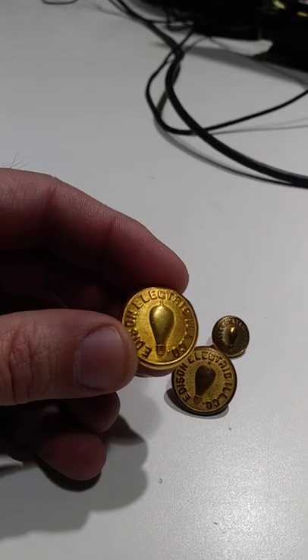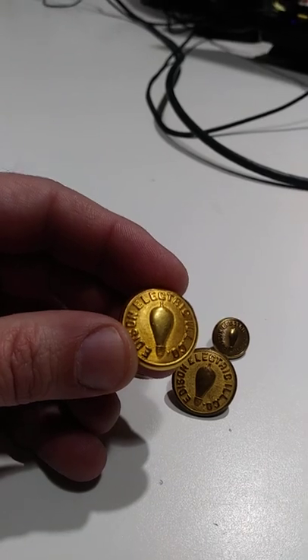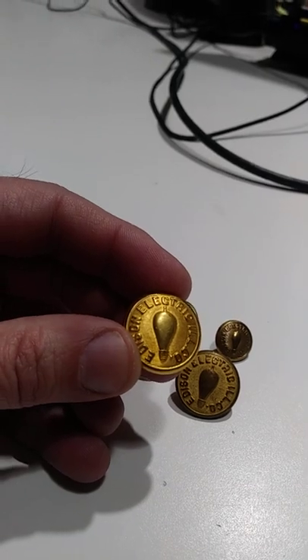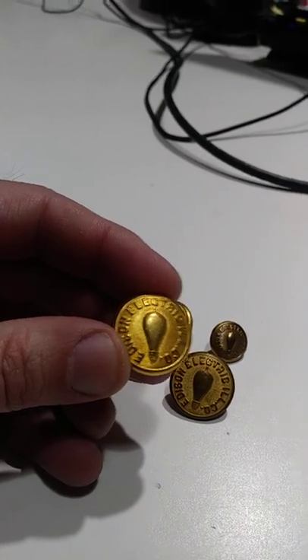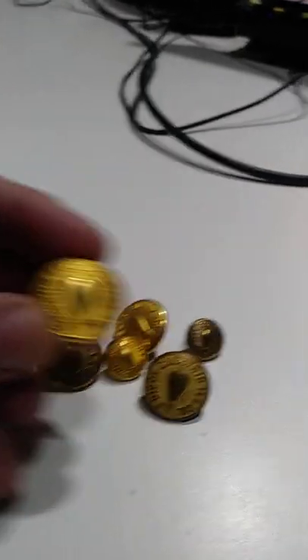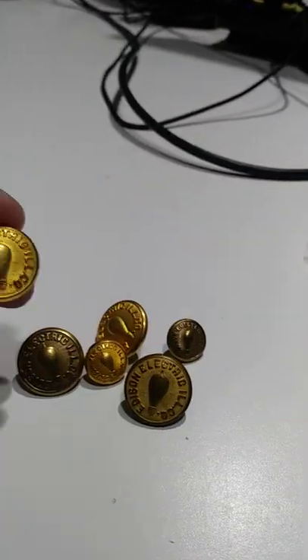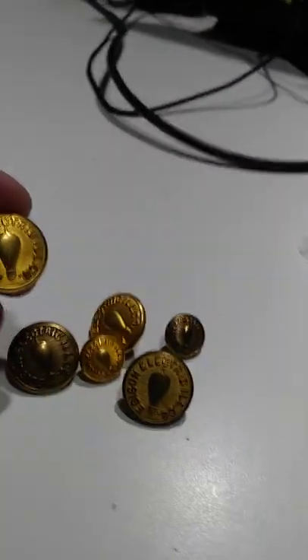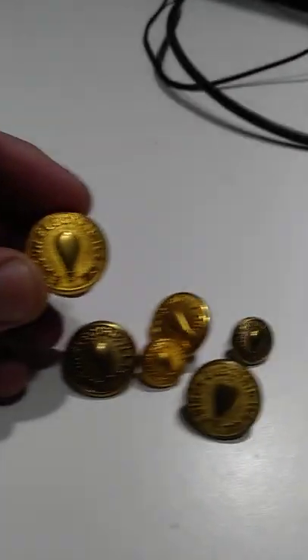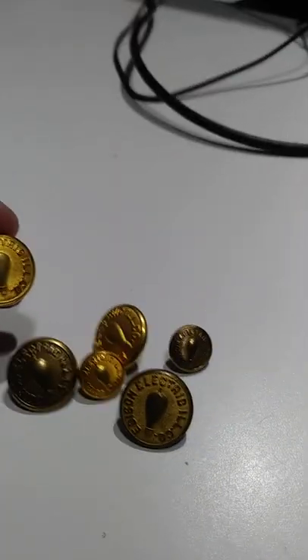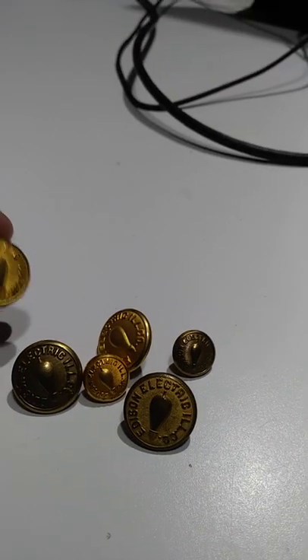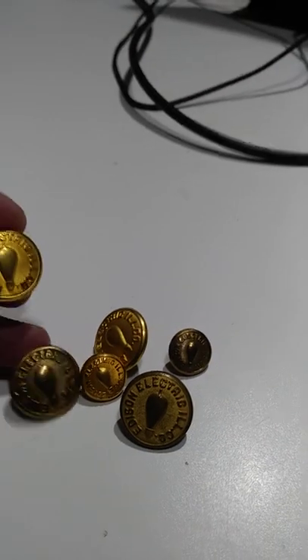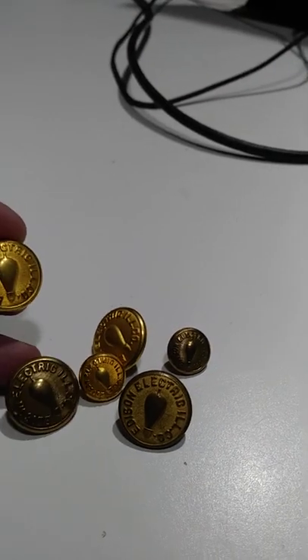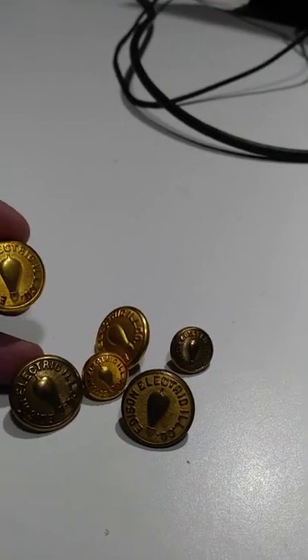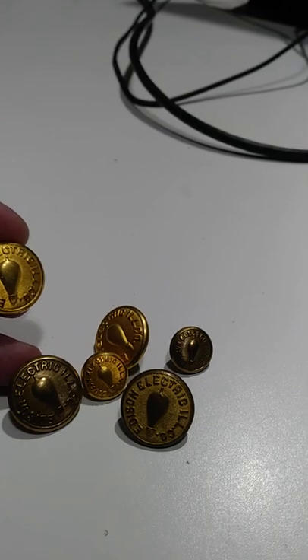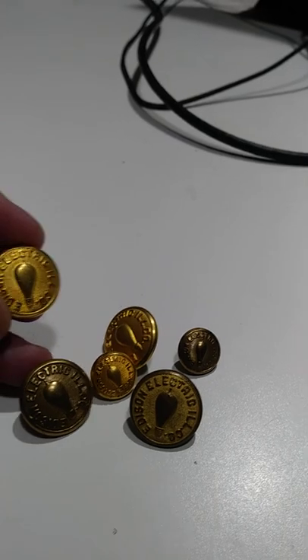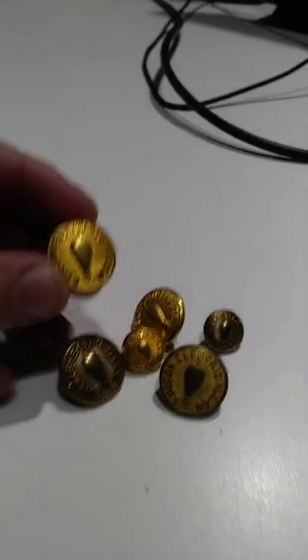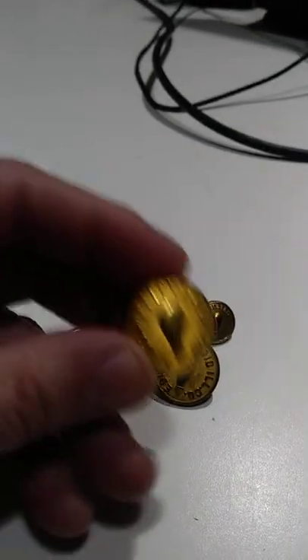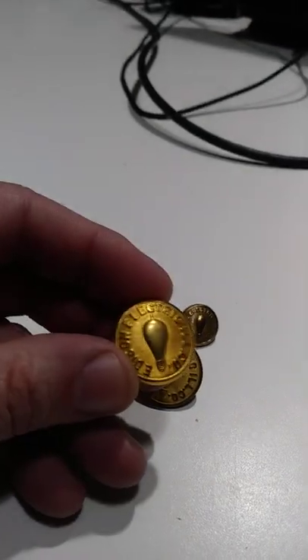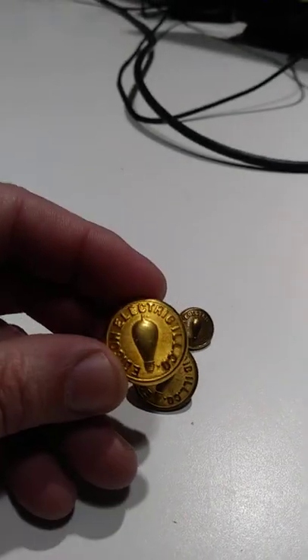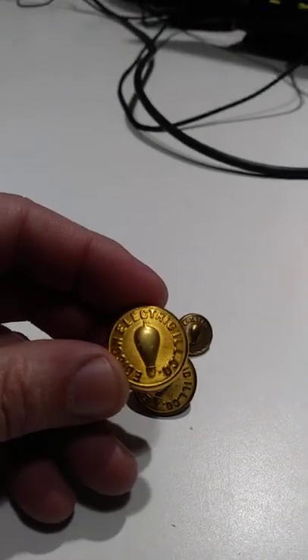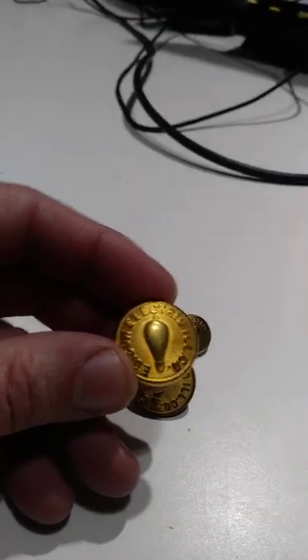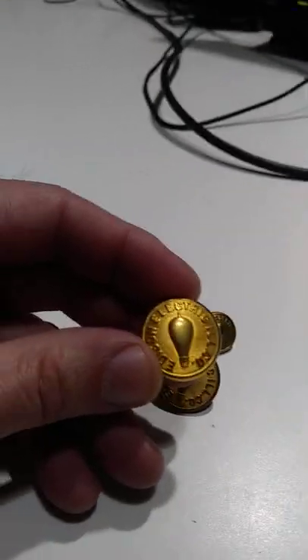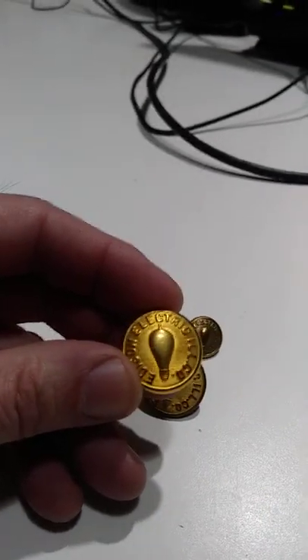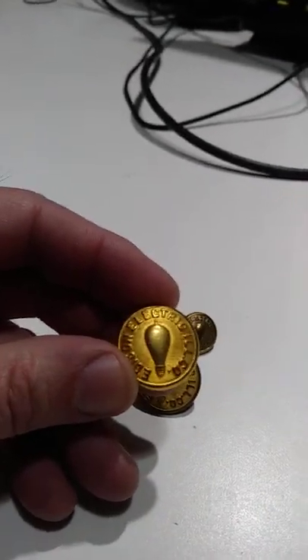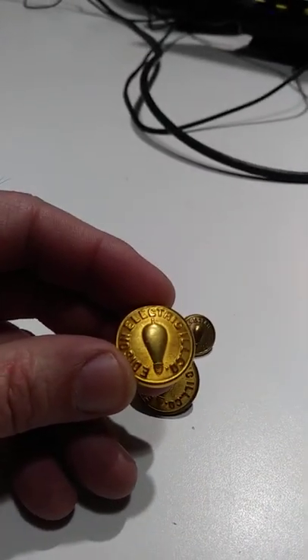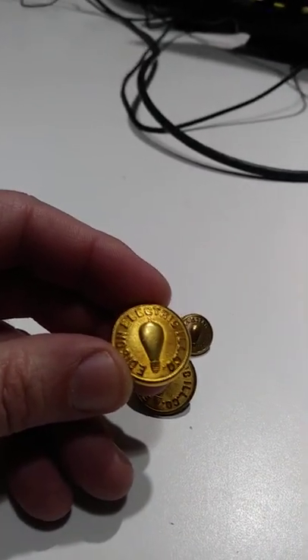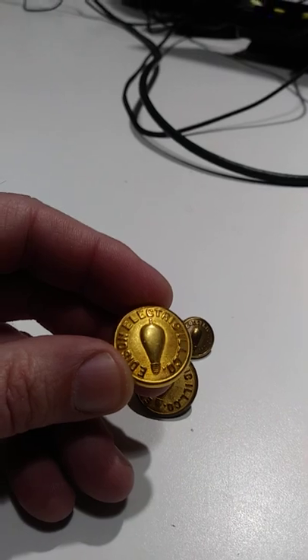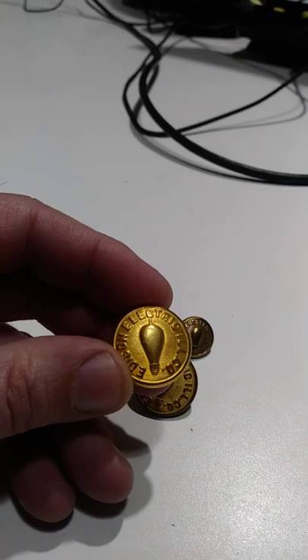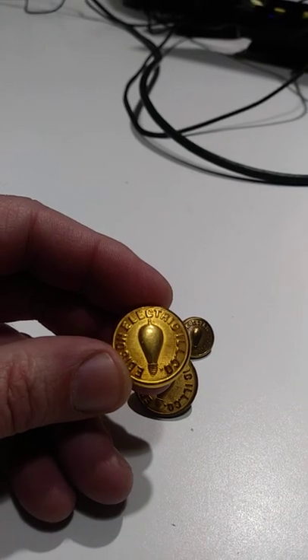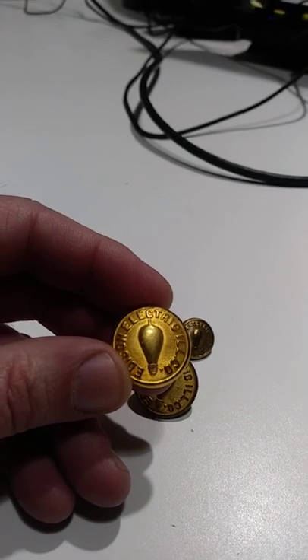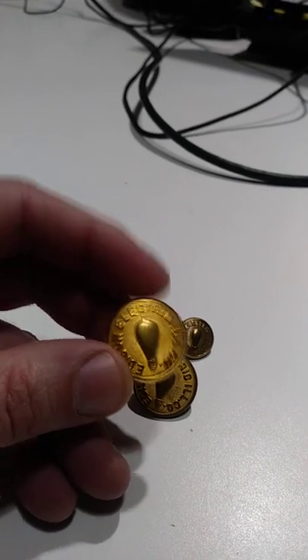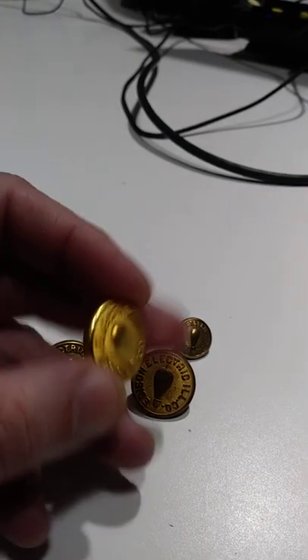This is early. This is very, very scarce. I've only found three or four other ones of these, and now I've got a whole bunch of them. These would have been worn by people working in the facility — factory workers, security guards, and things like that.